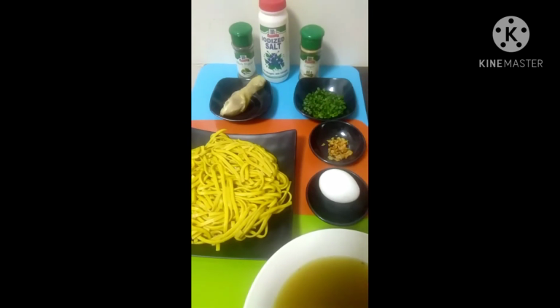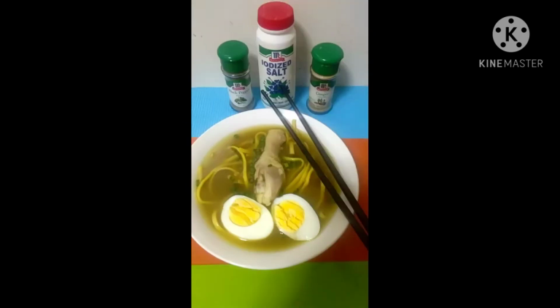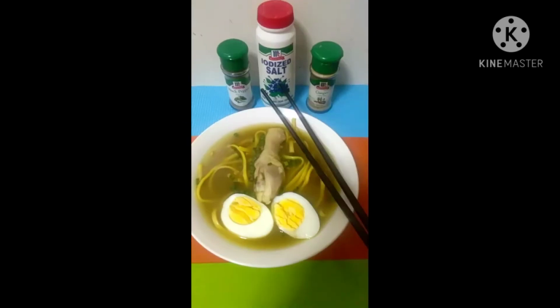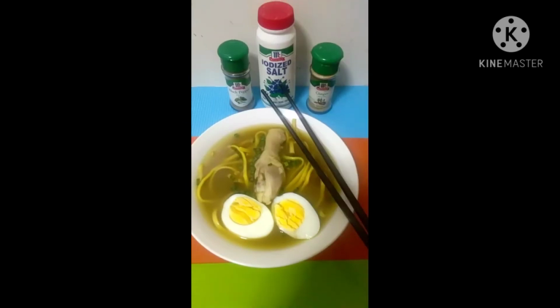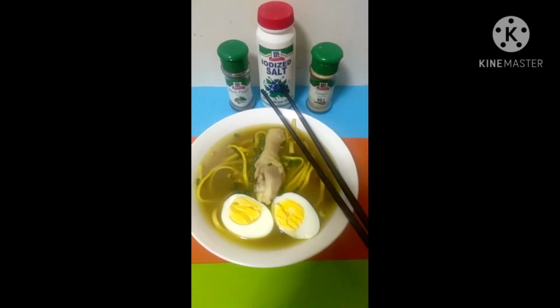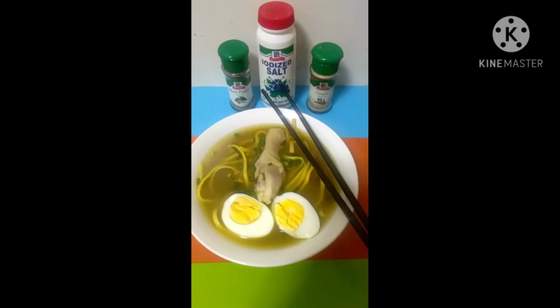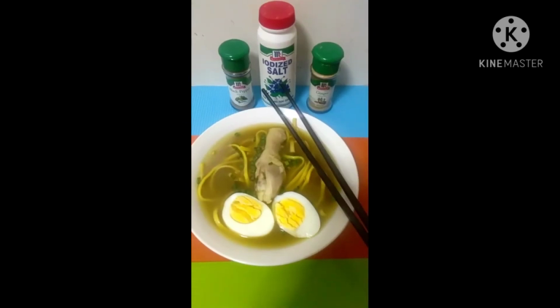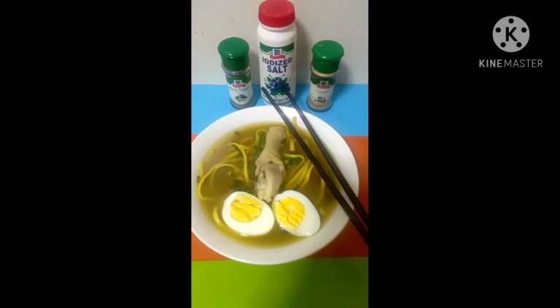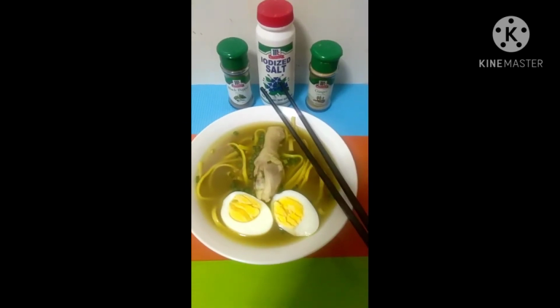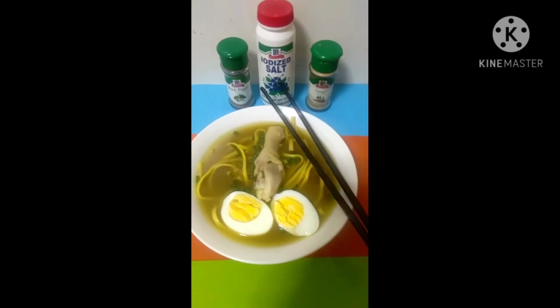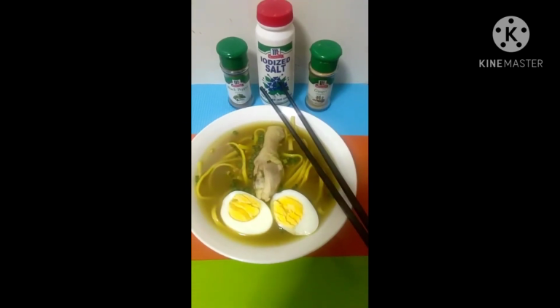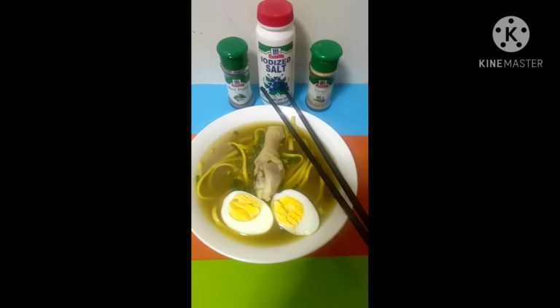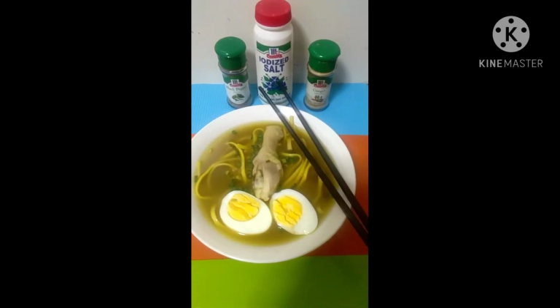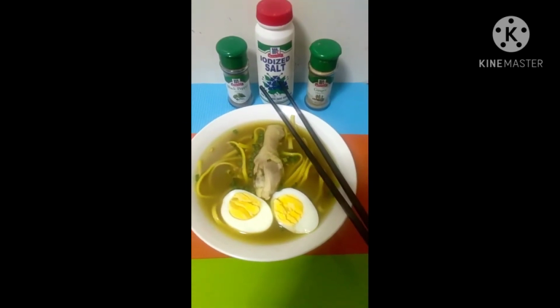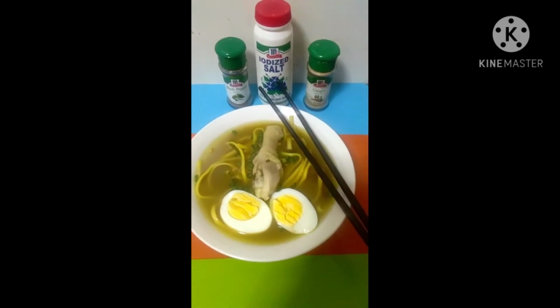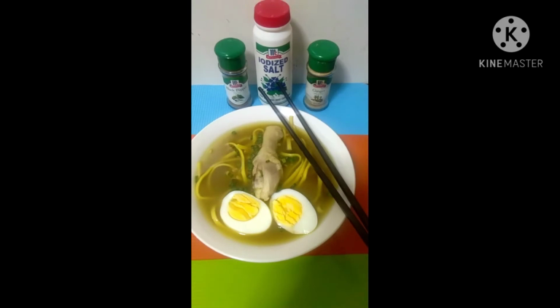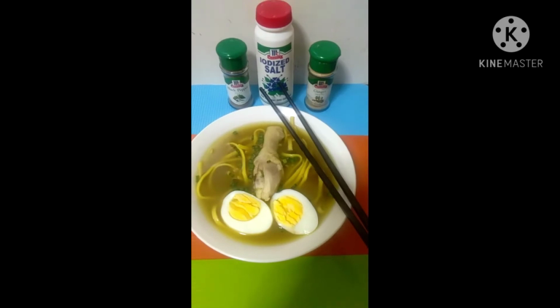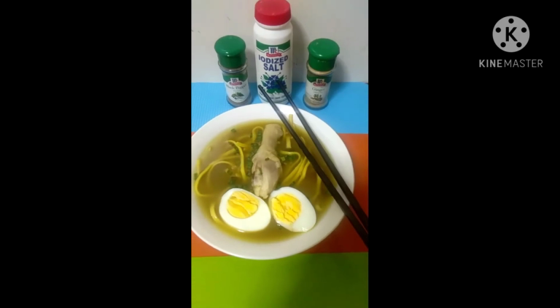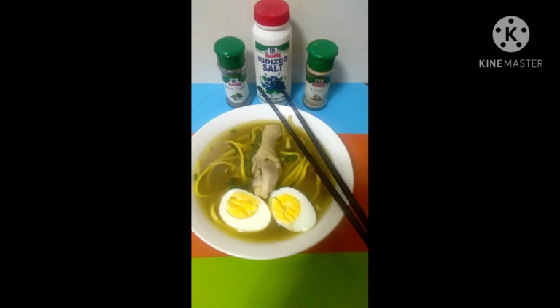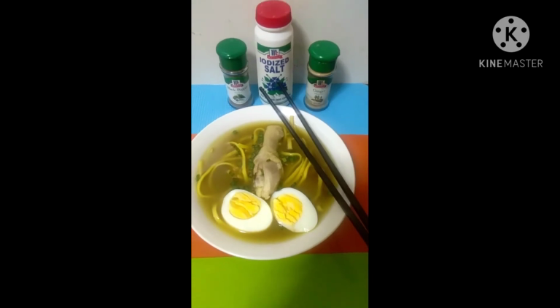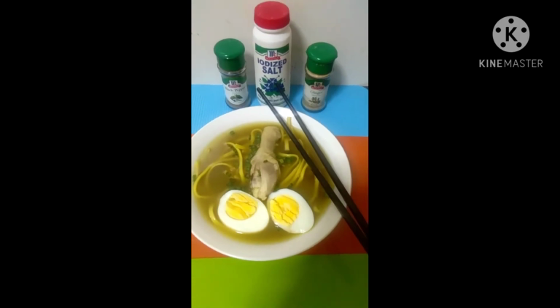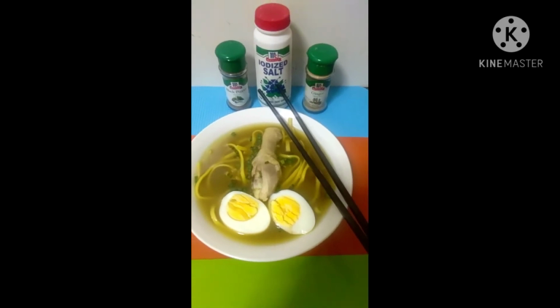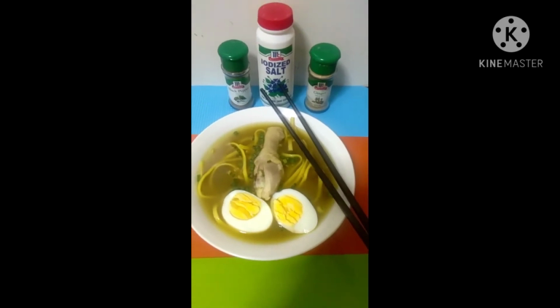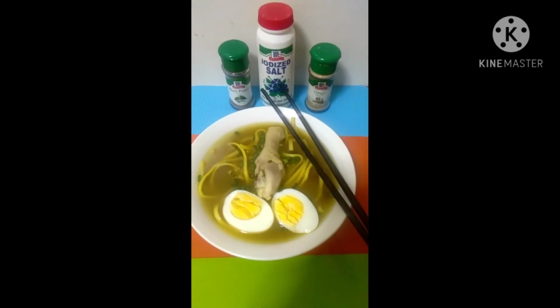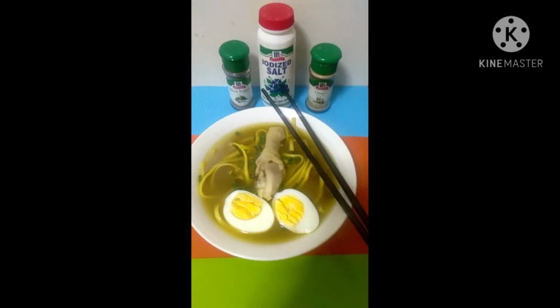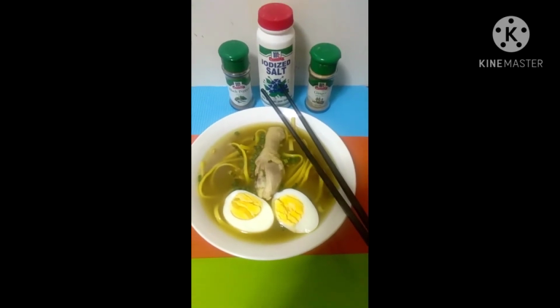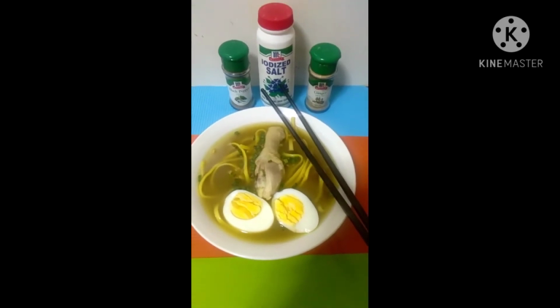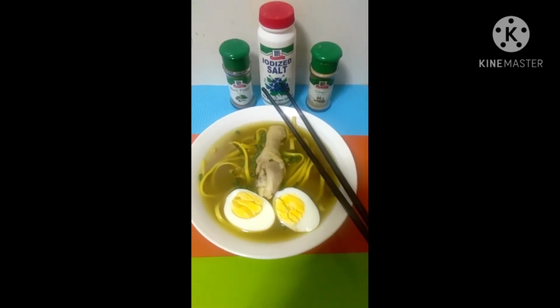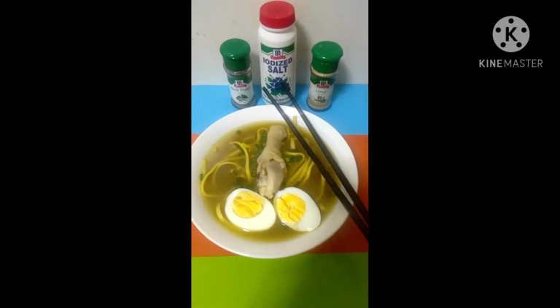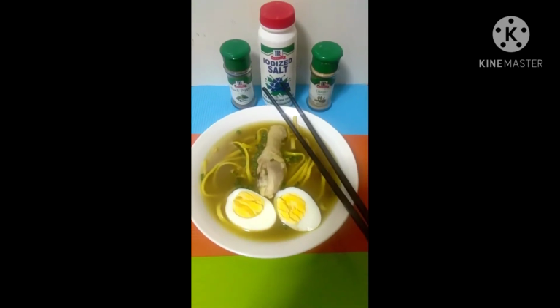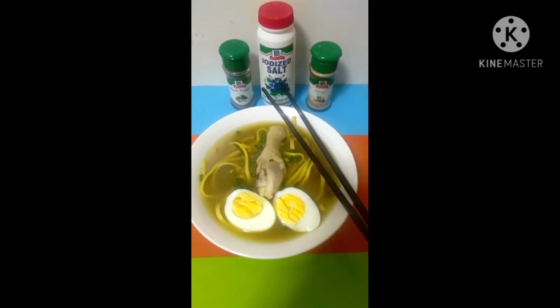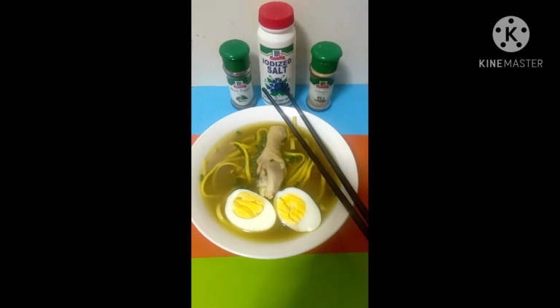I'm done with my finished product and I used the hard-boiled egg as a topping for the chicken mami that I have cooked.